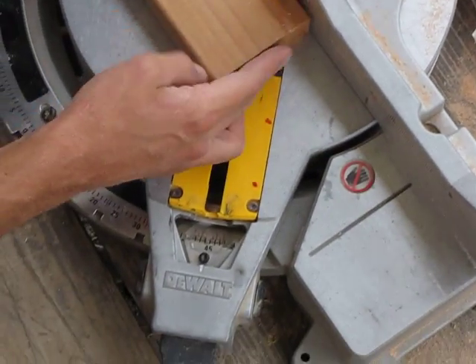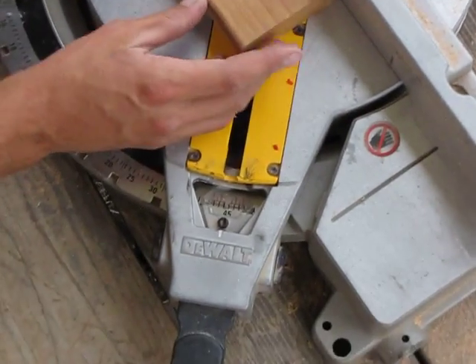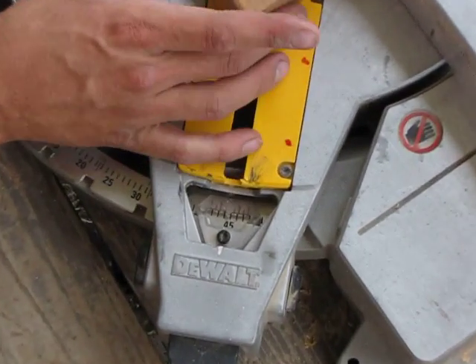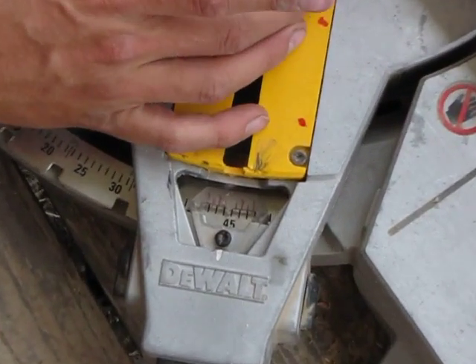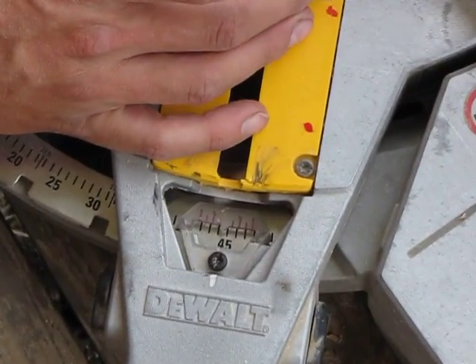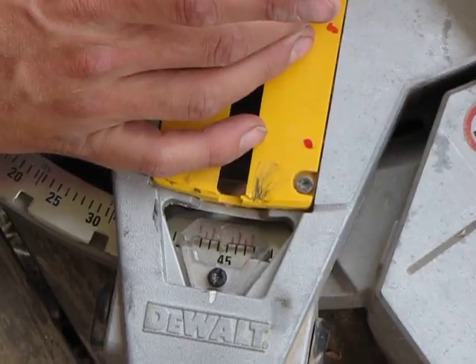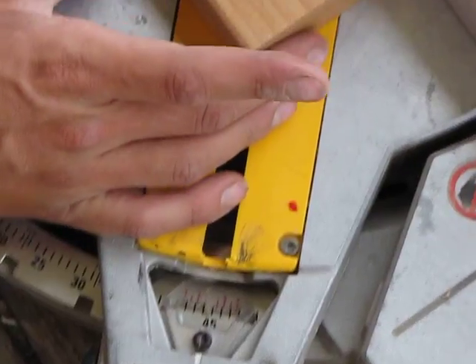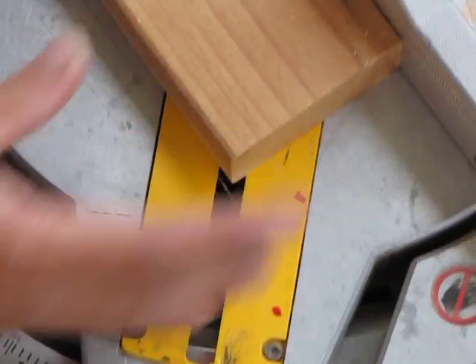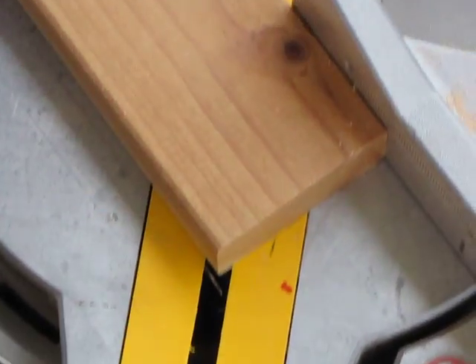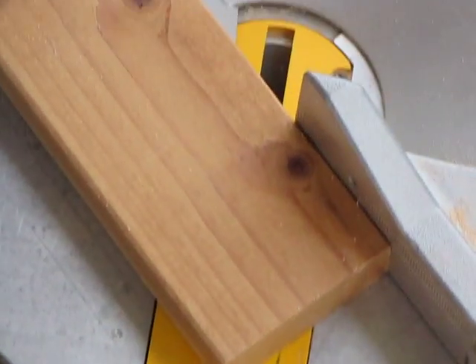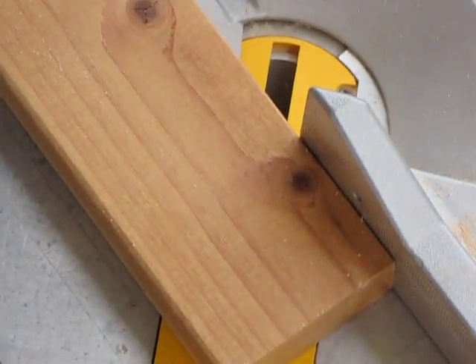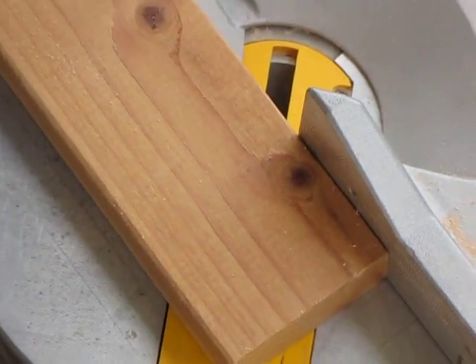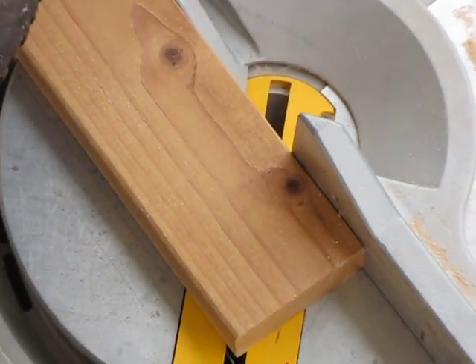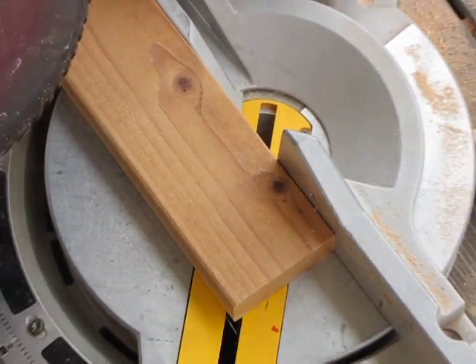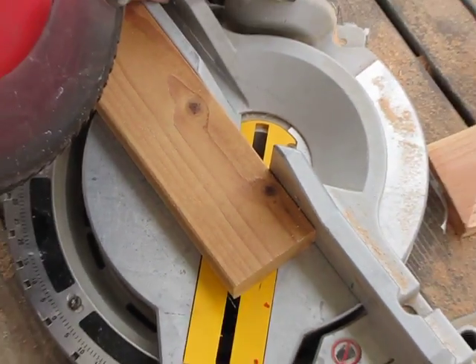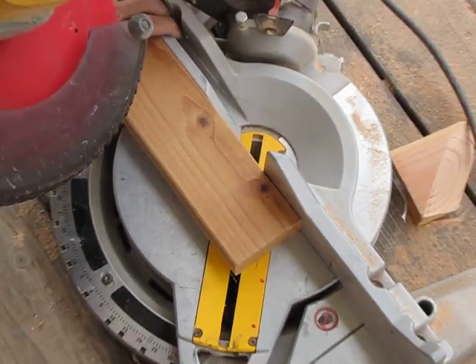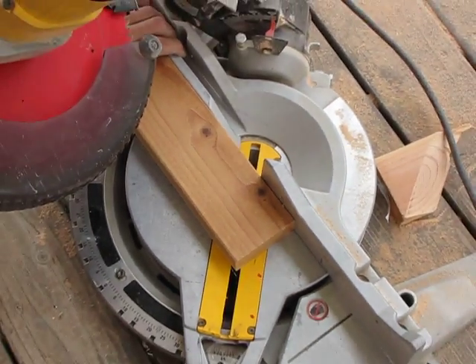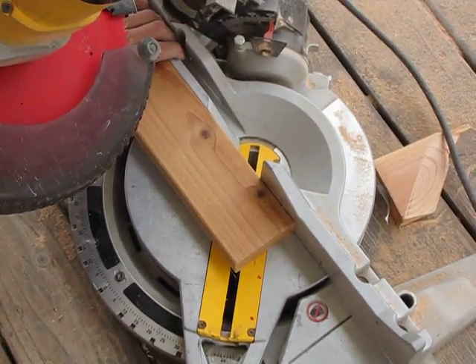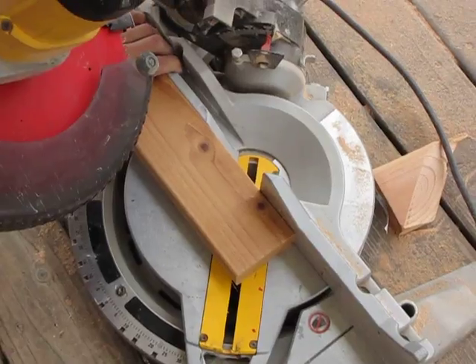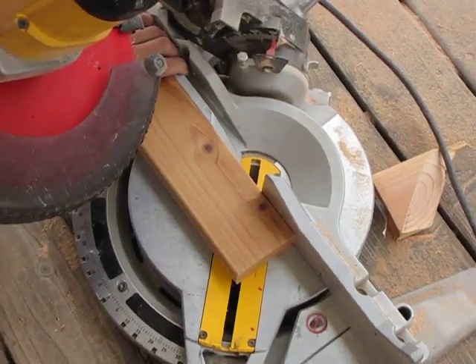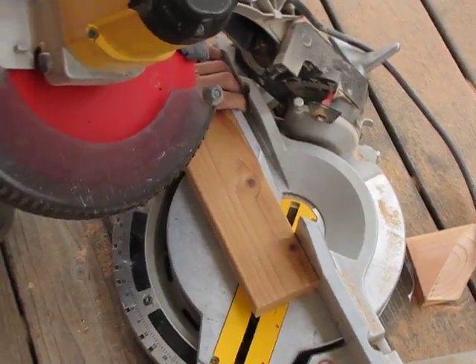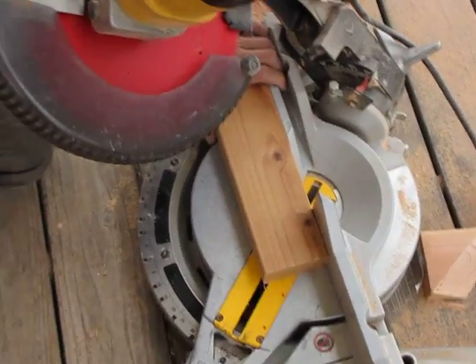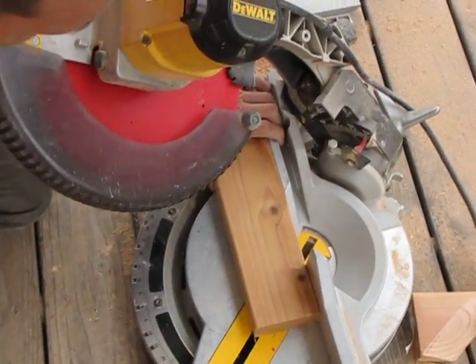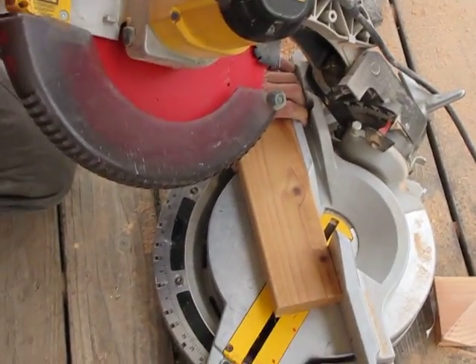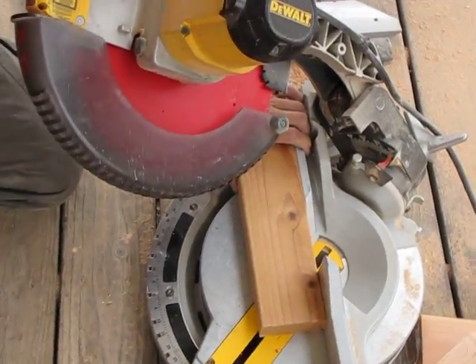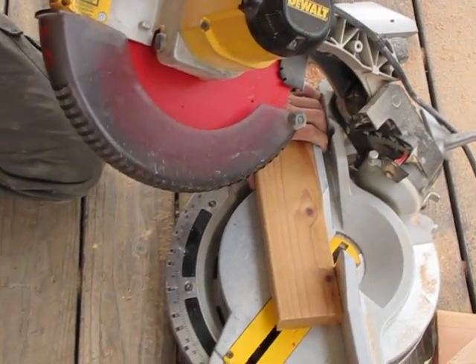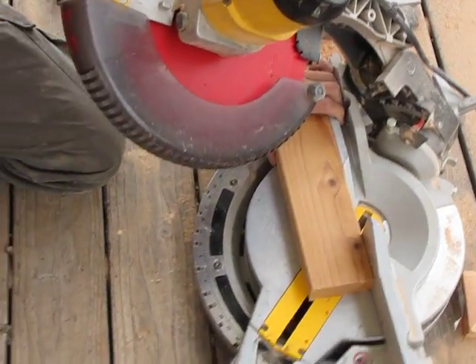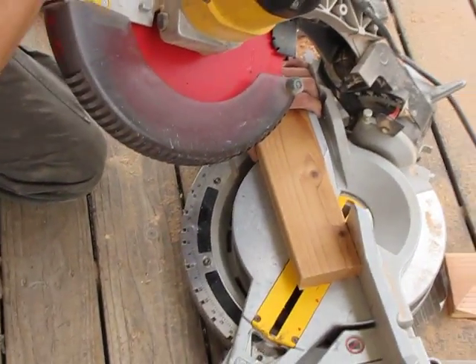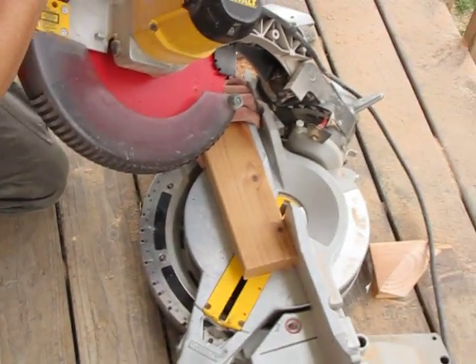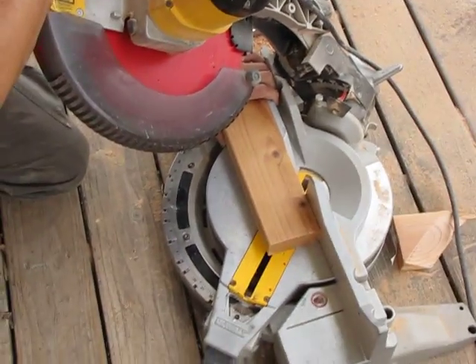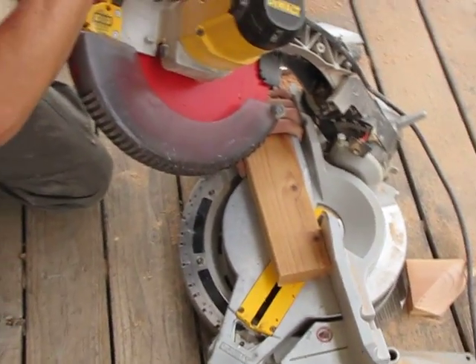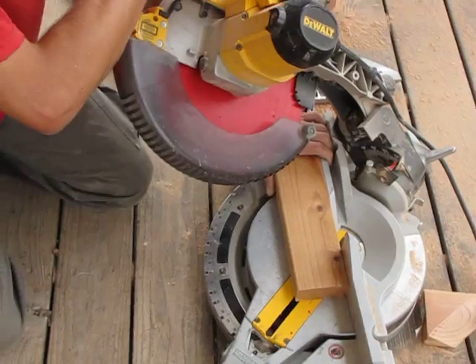Now this is a more dangerous cut so you want to make sure if you are not comfortable with this that you do not attempt it. You want to make sure you also have a very good grip on your board and it's tight against the fence.